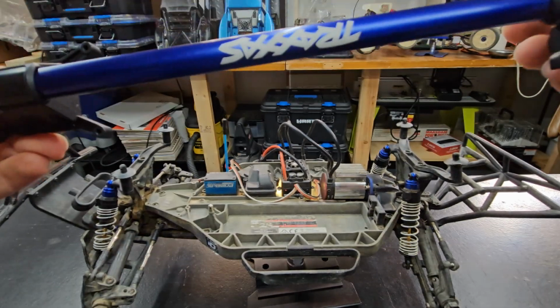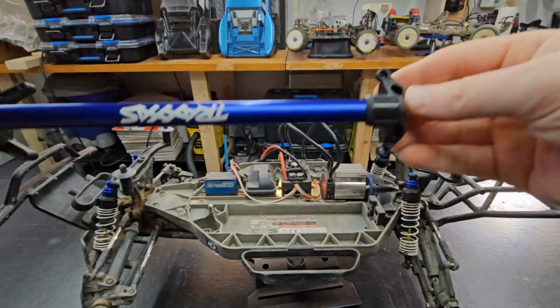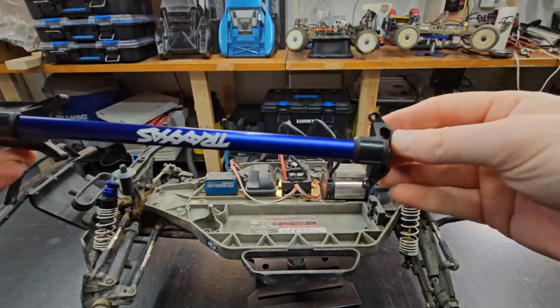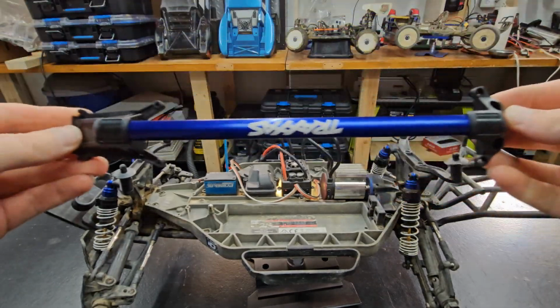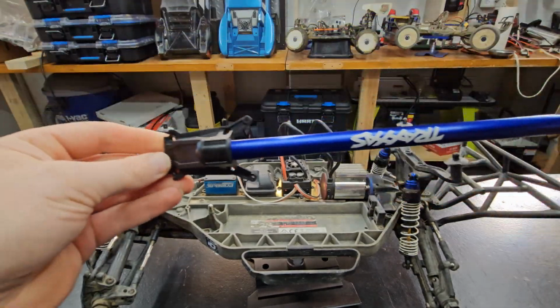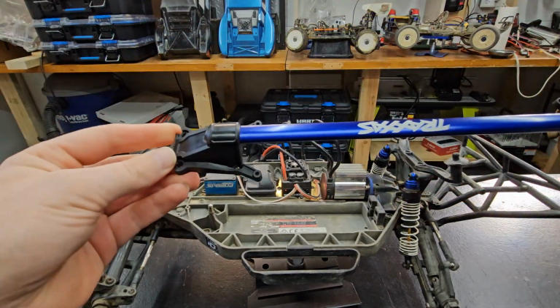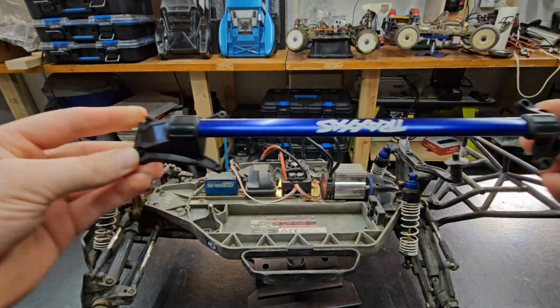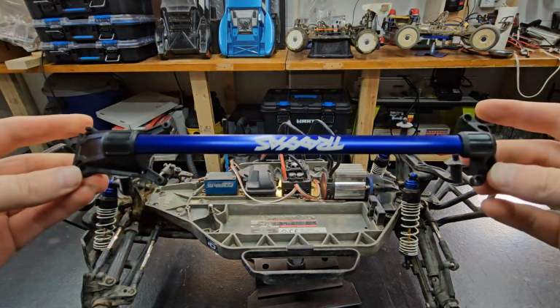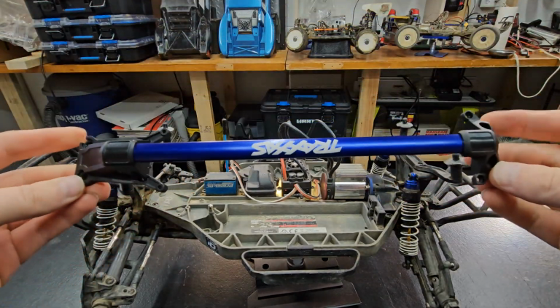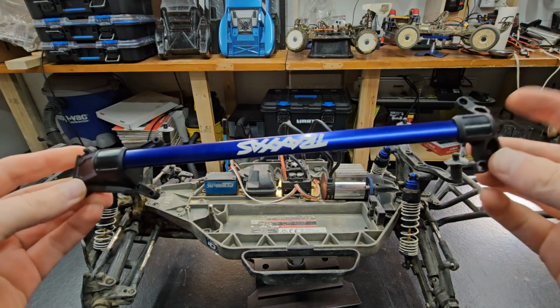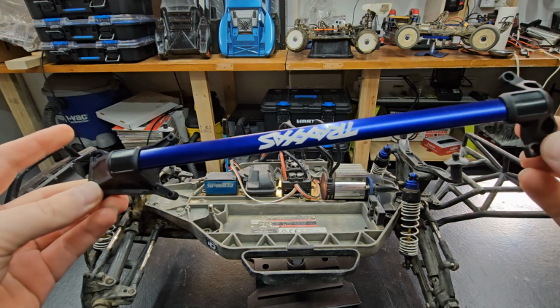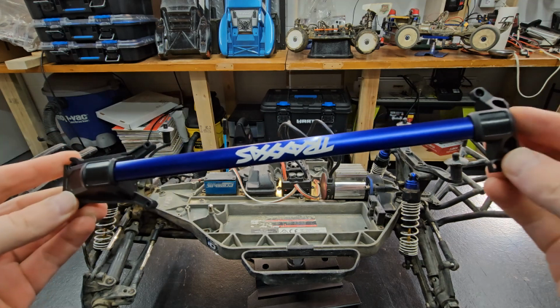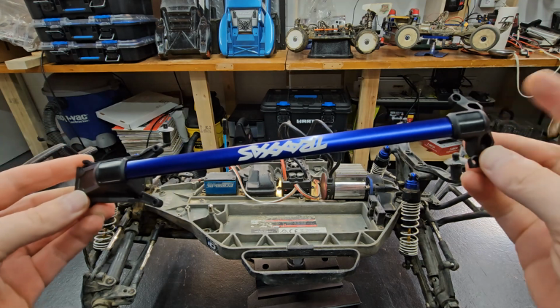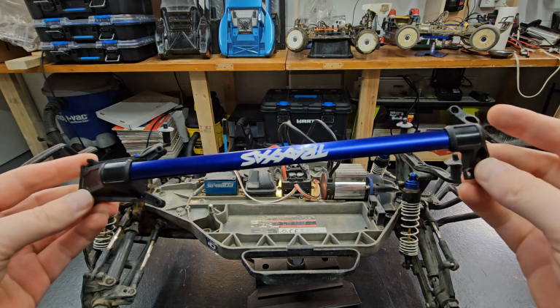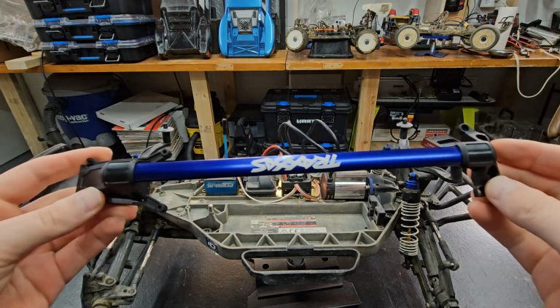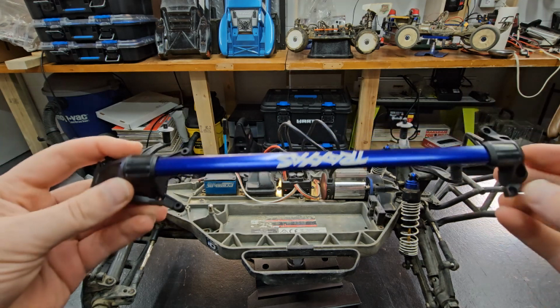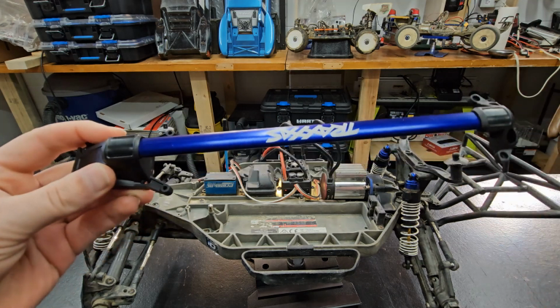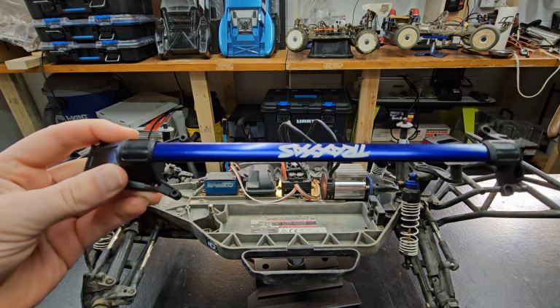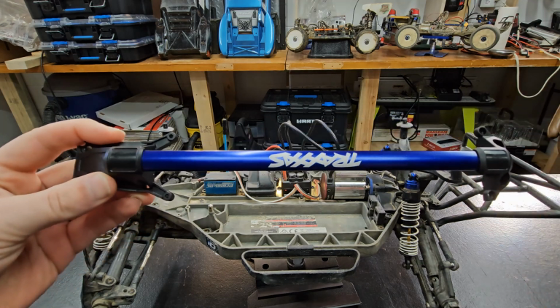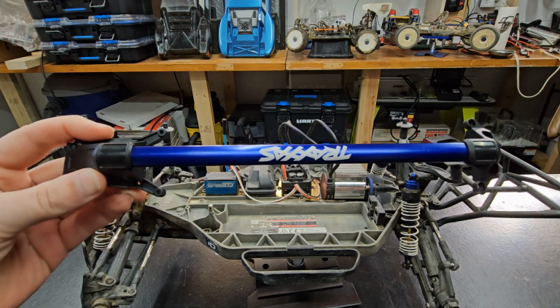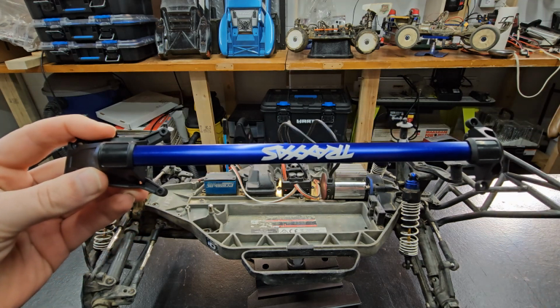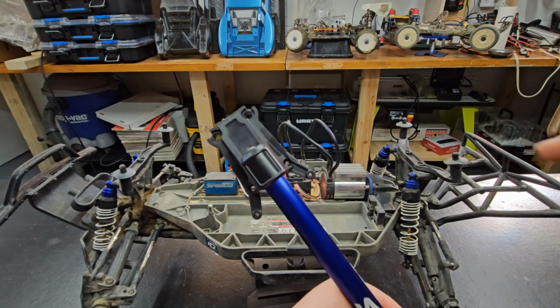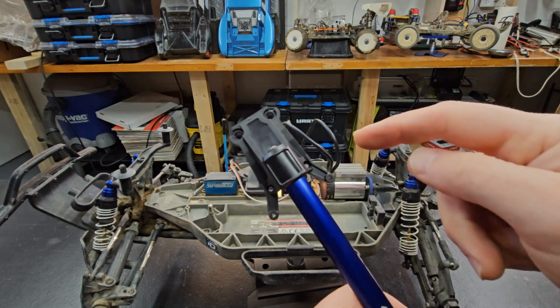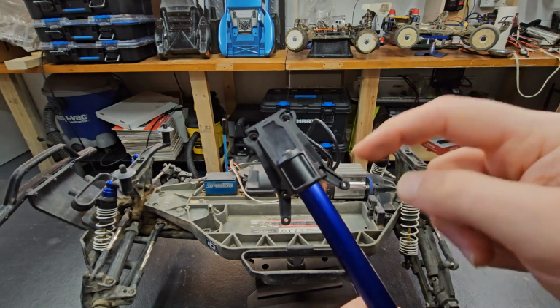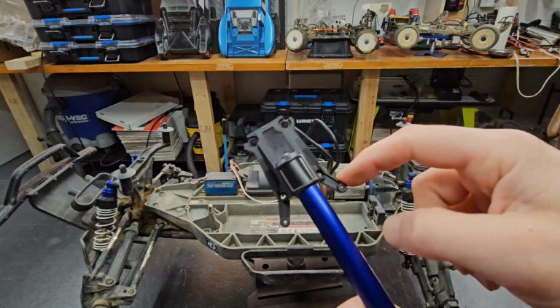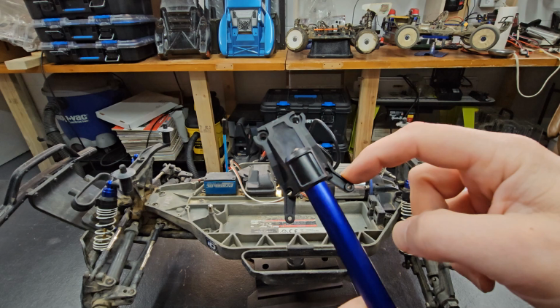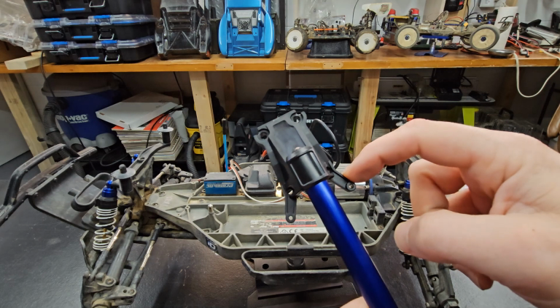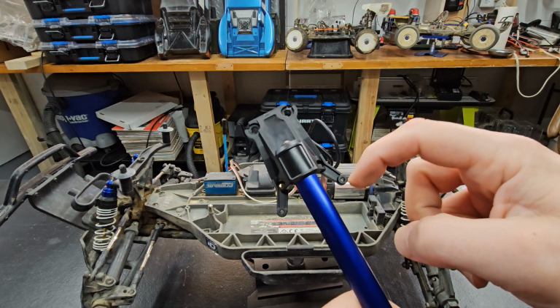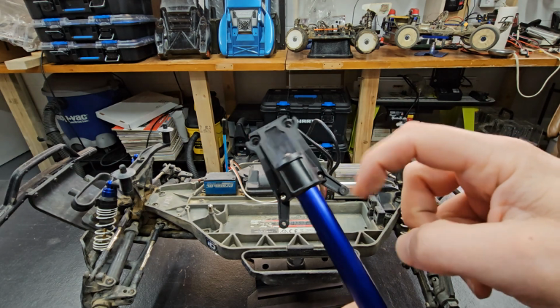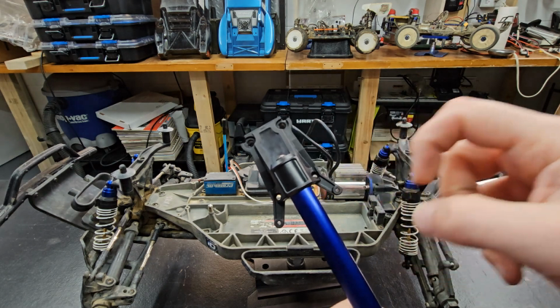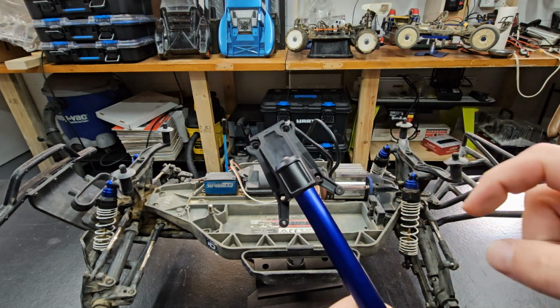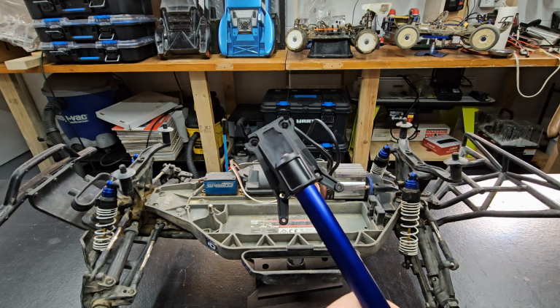So first thing I did was assemble the chassis brace with this piece on this end. The only modification you have to make is to cut this off to clear the steering servo.